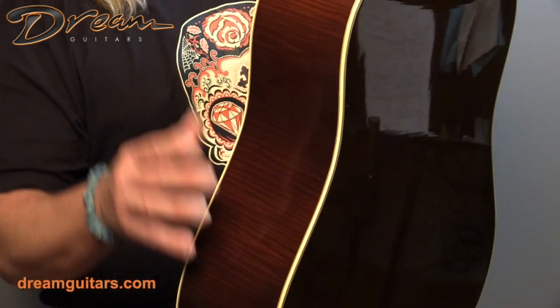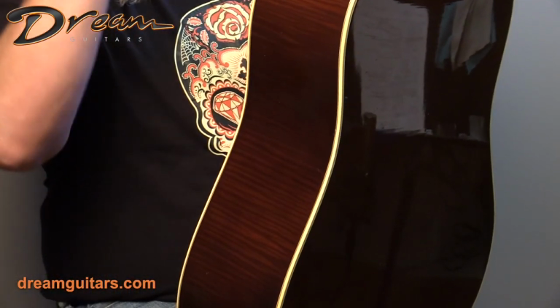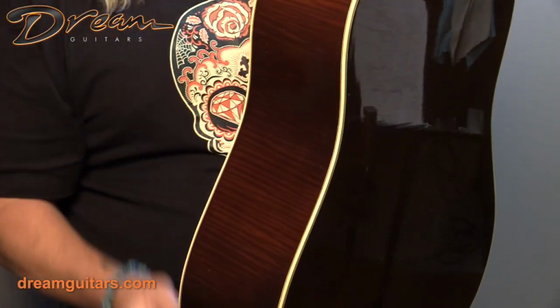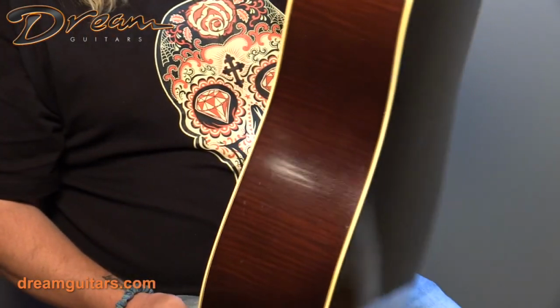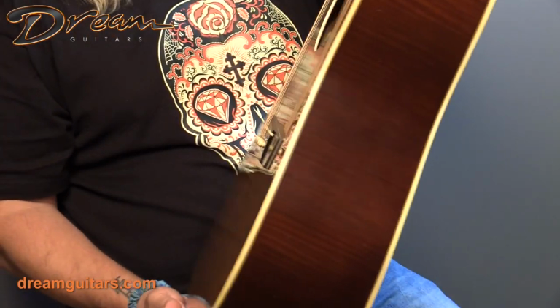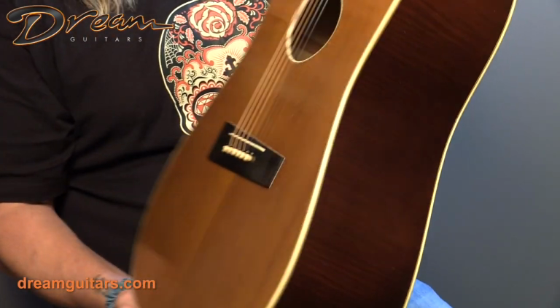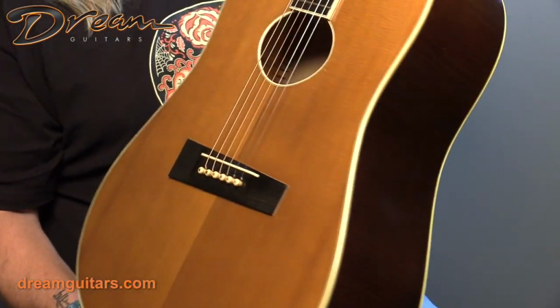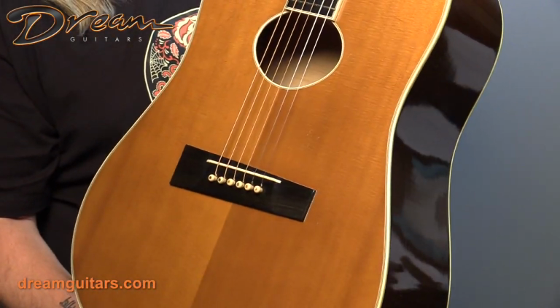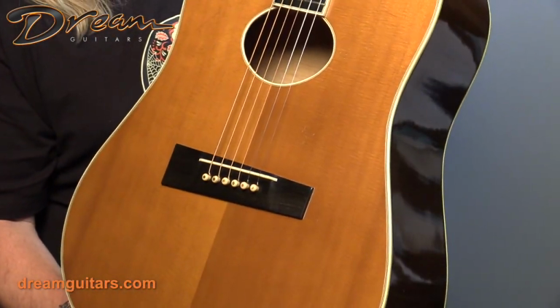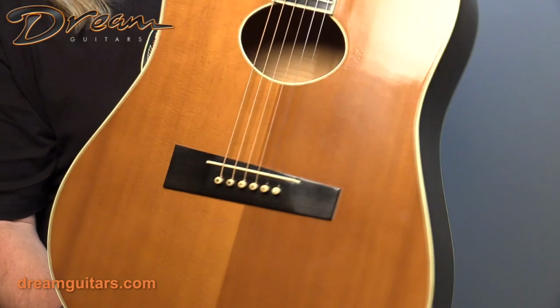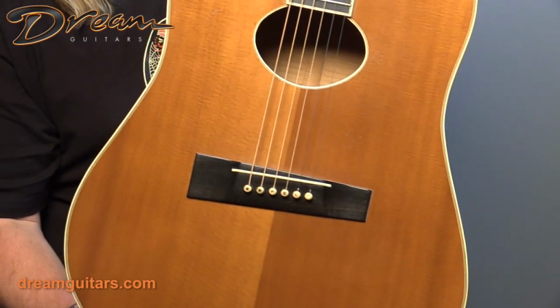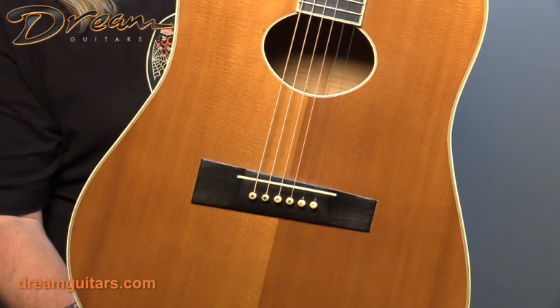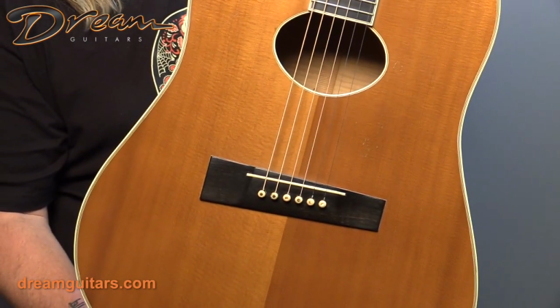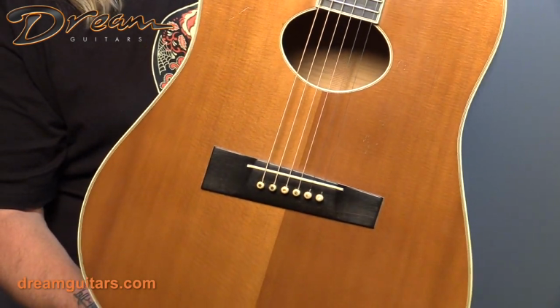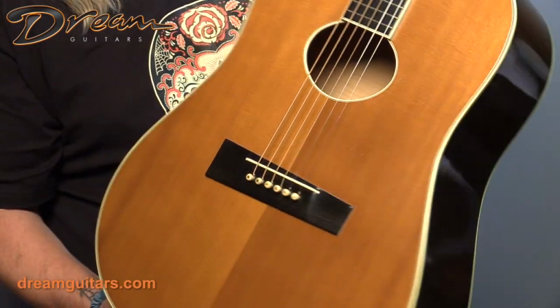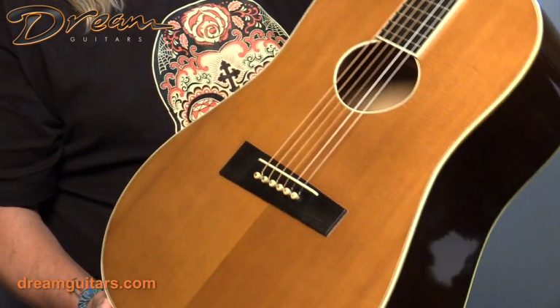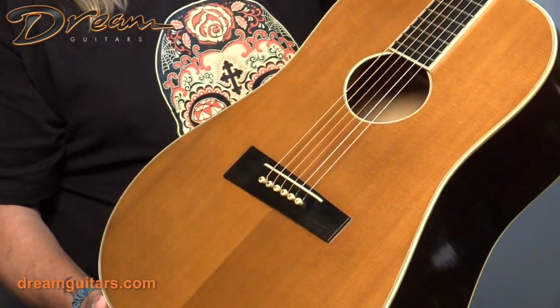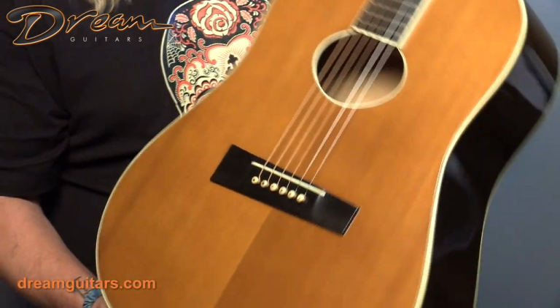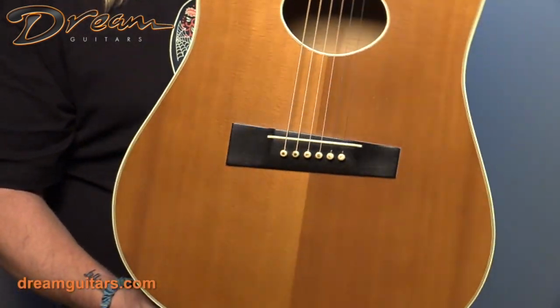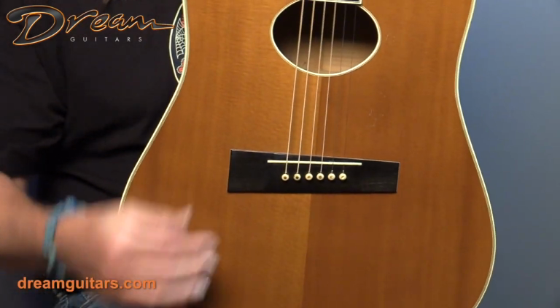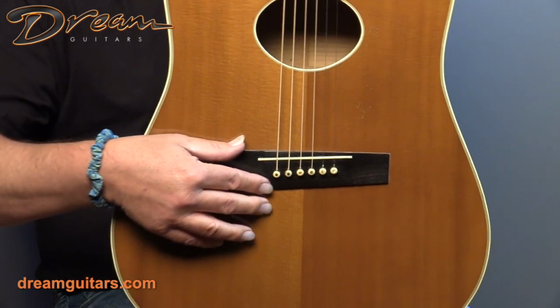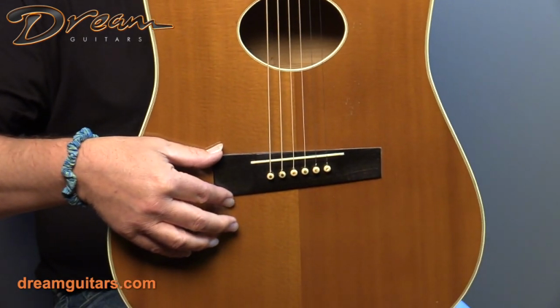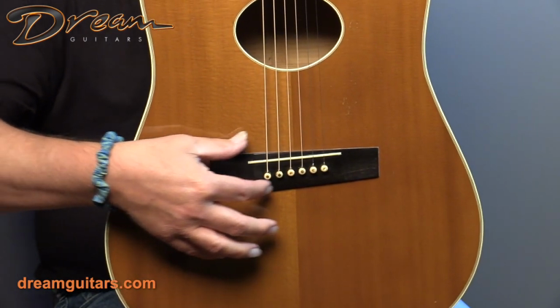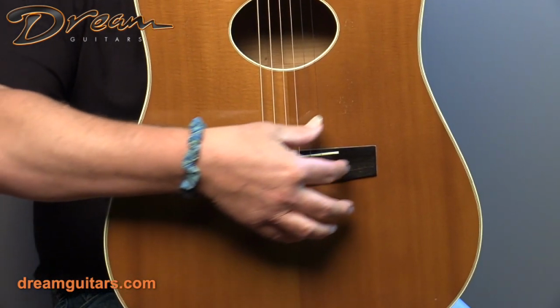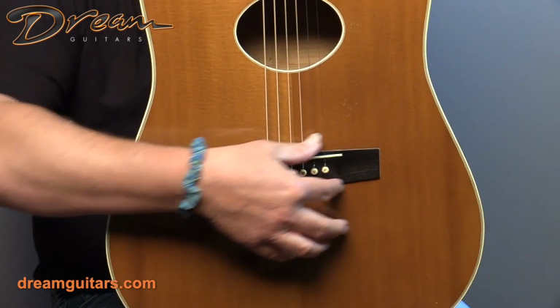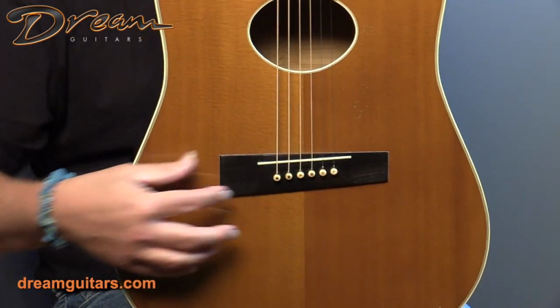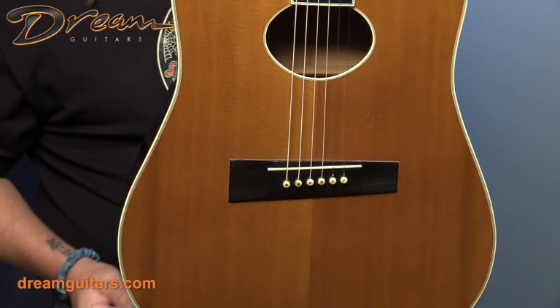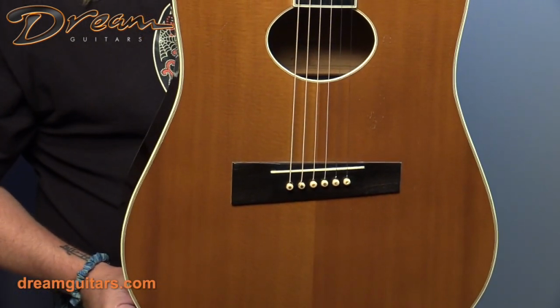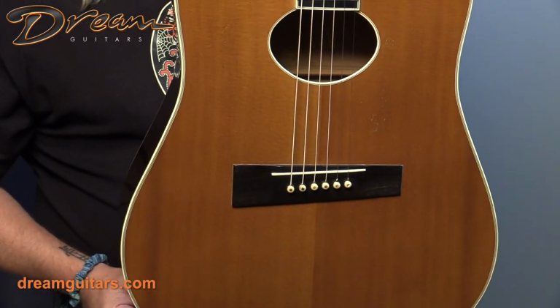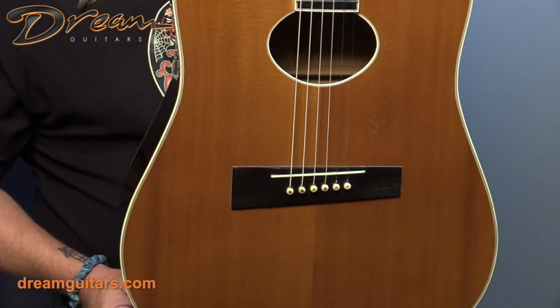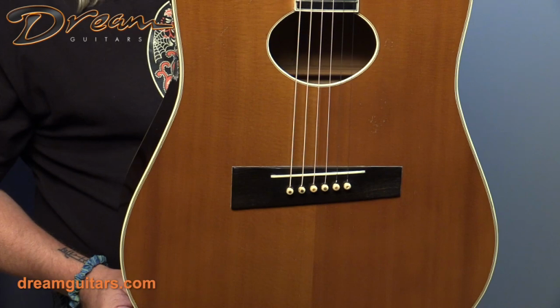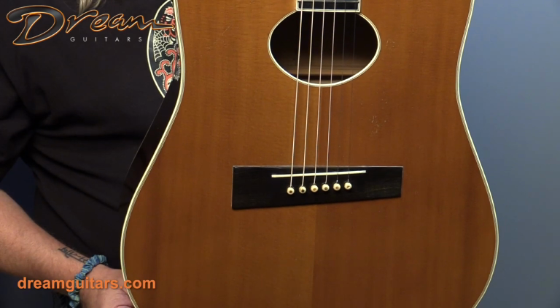Bound everywhere — the neck, the headplate, and the body, all bound, as is the sound hole. And a really nice little touch here: the taper of the bridge itself, giving it just sort of a deco feel.